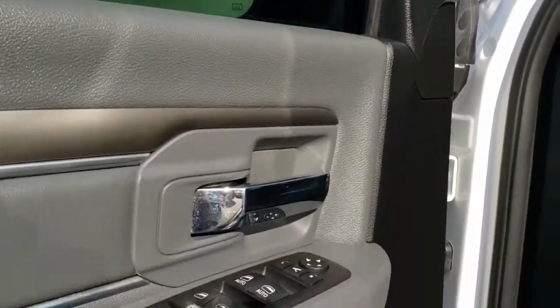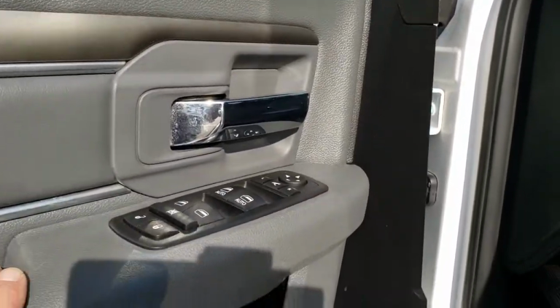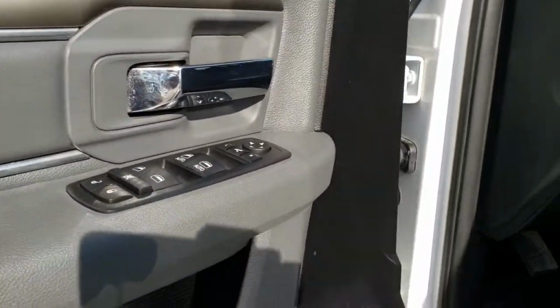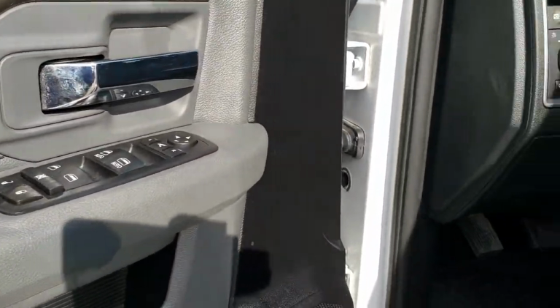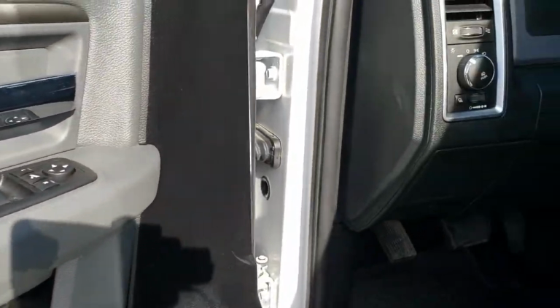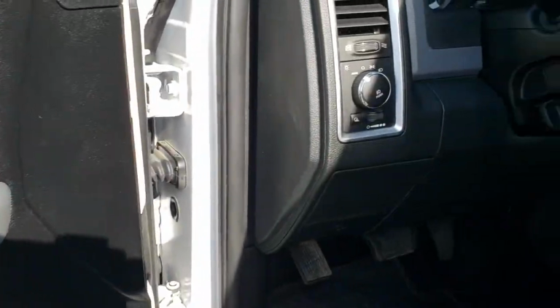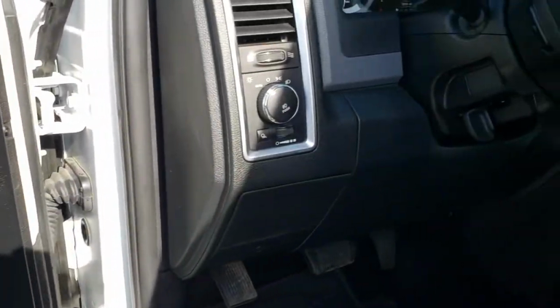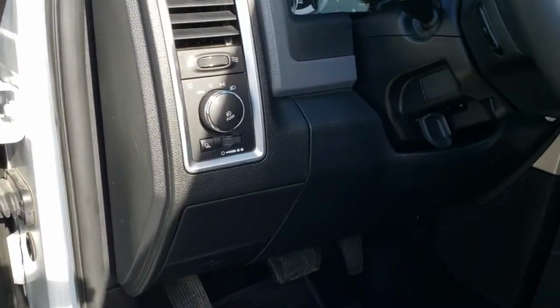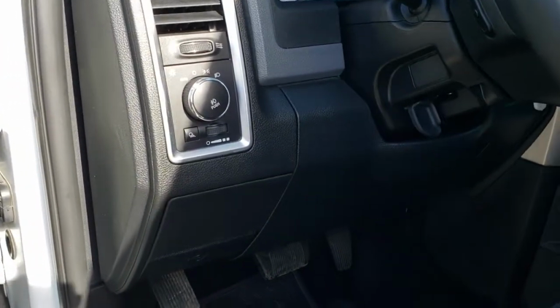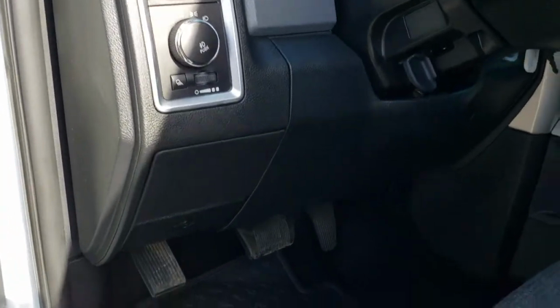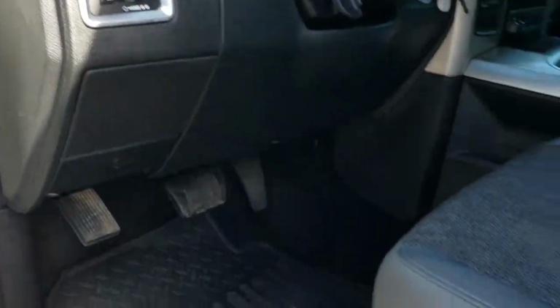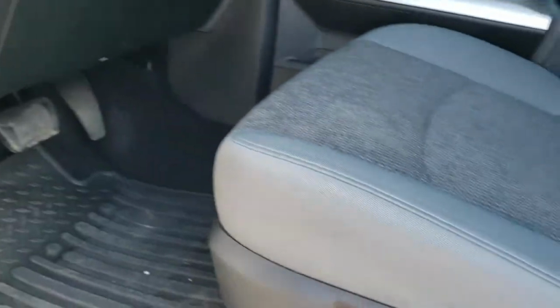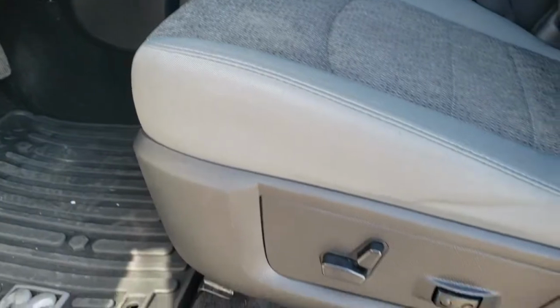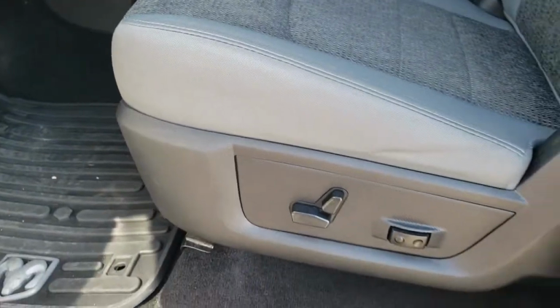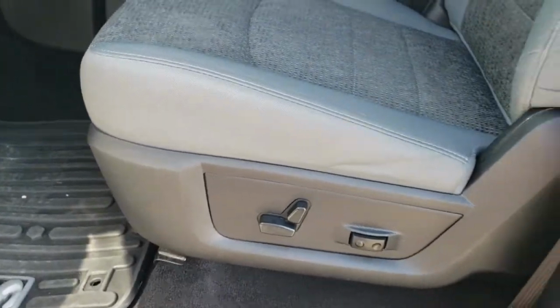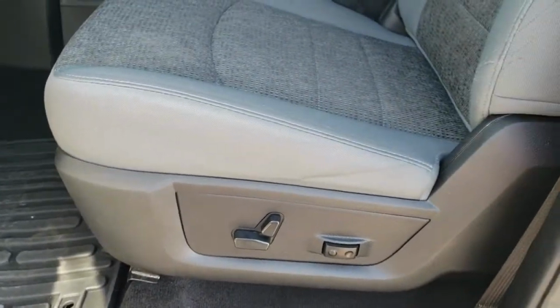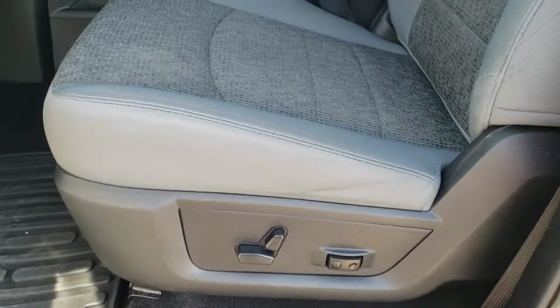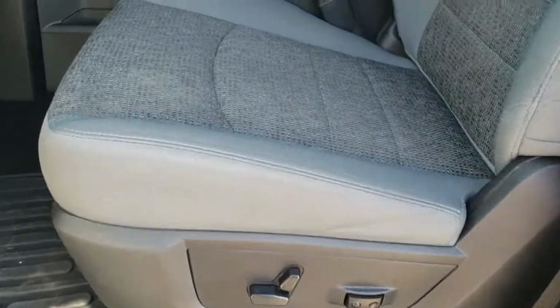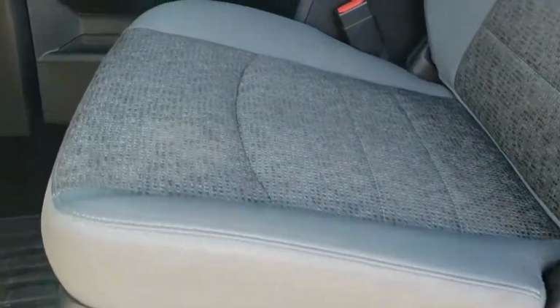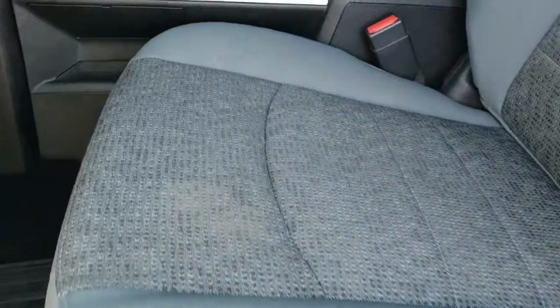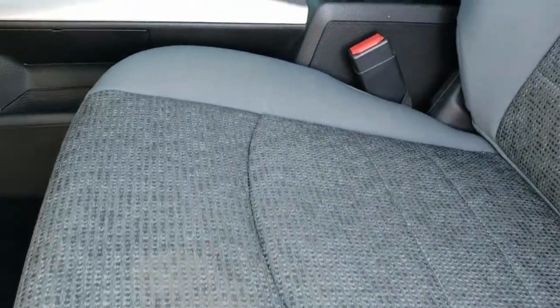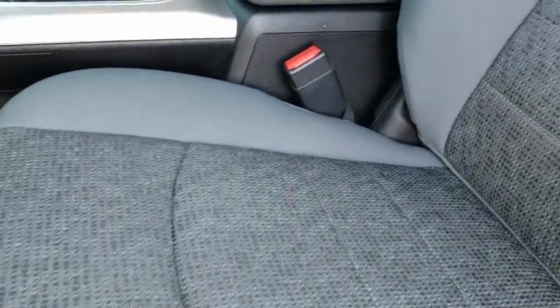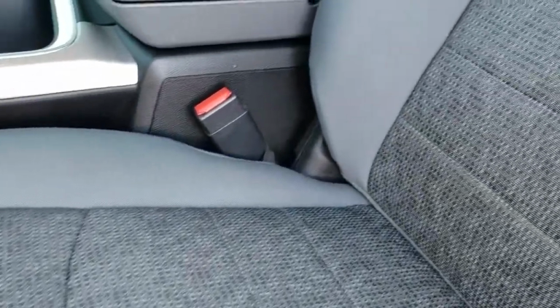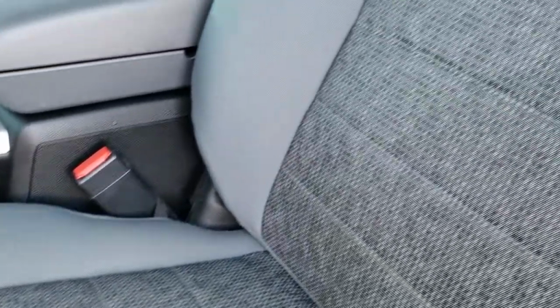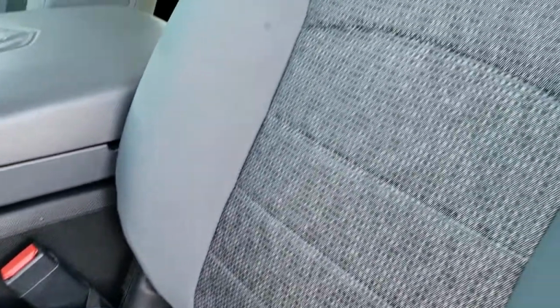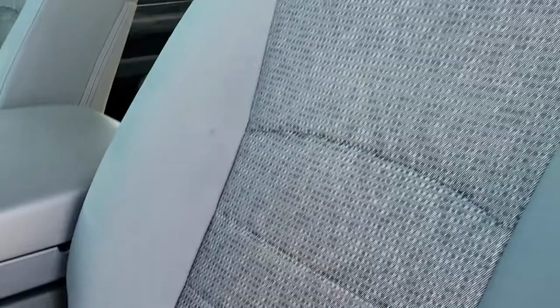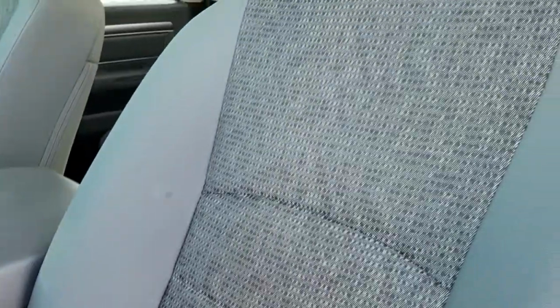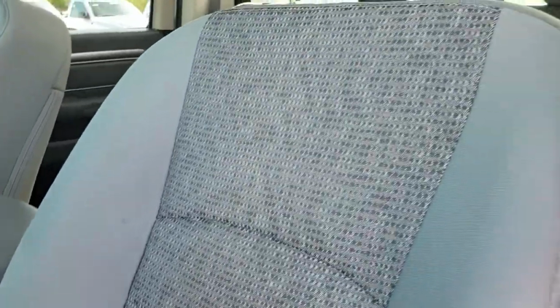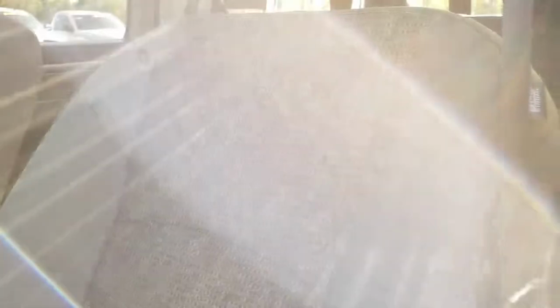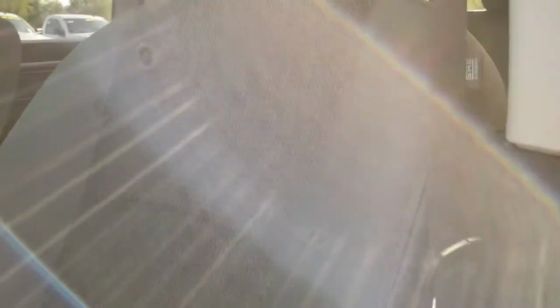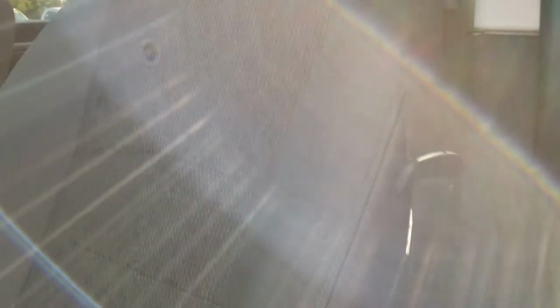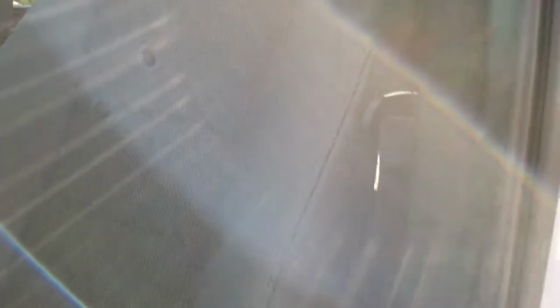Power windows, power locks, power mirrors. It does have auto headlamps. The Big Horn package gives you the gray cloth interior. There are no rips and no tears on the seats — they're in really nice condition.